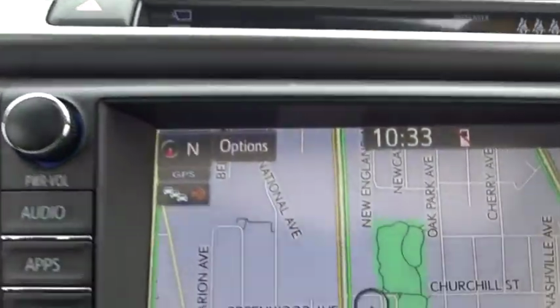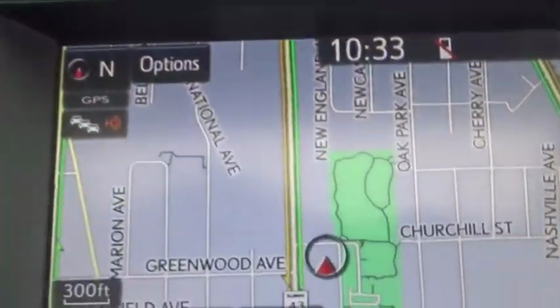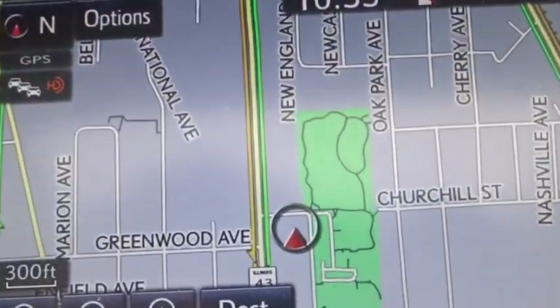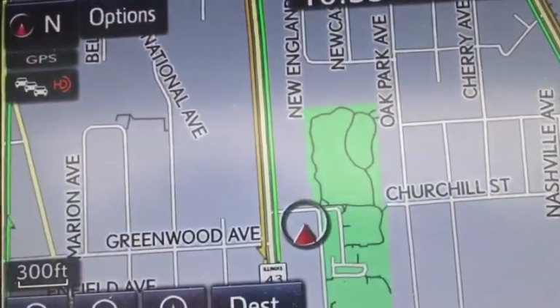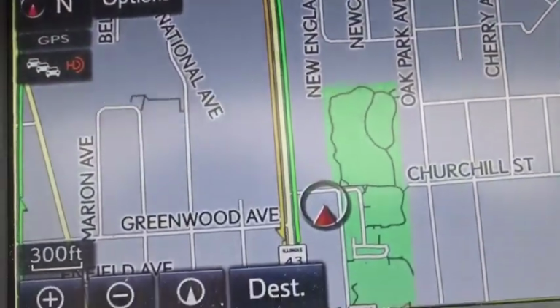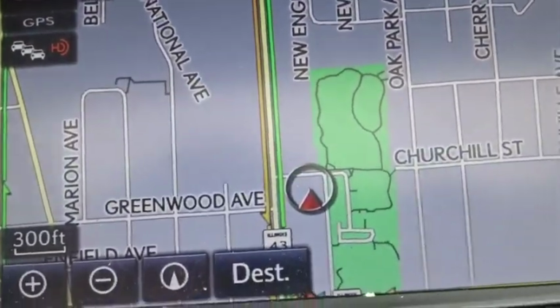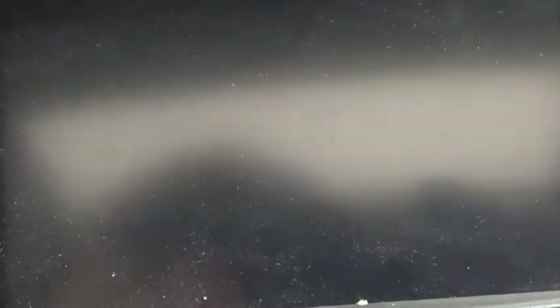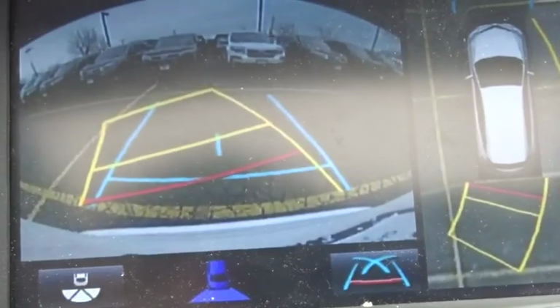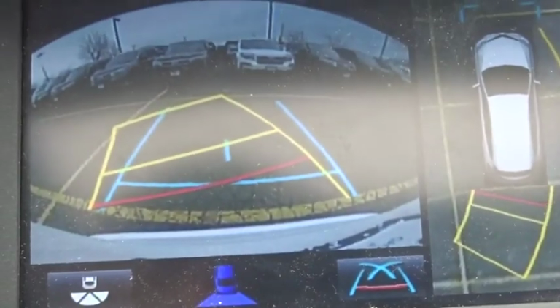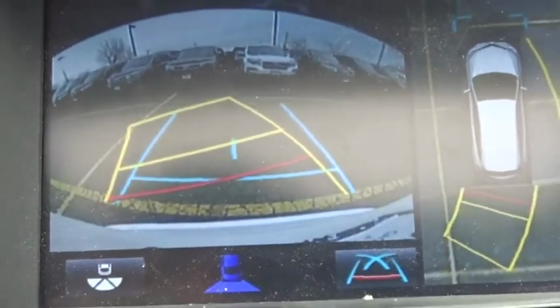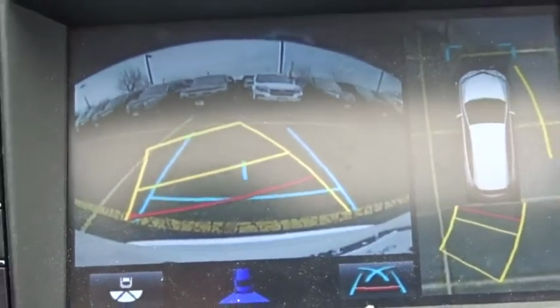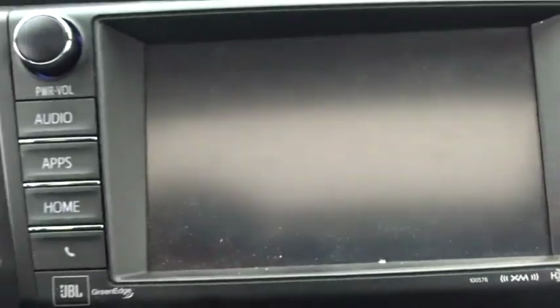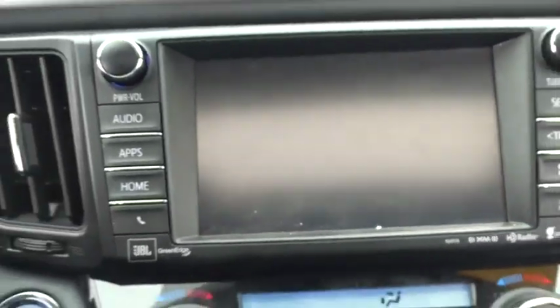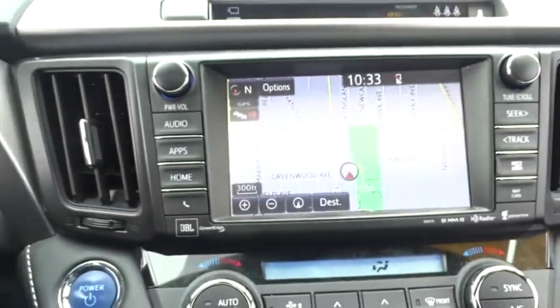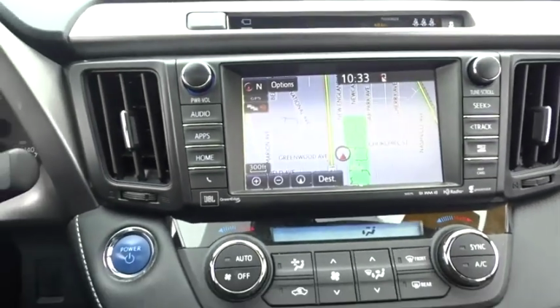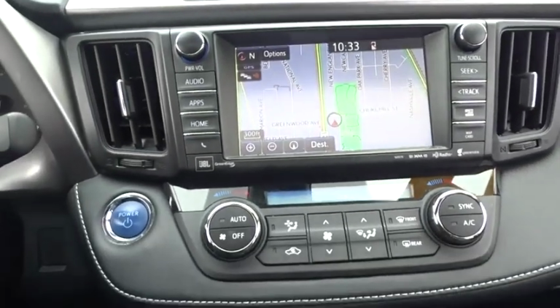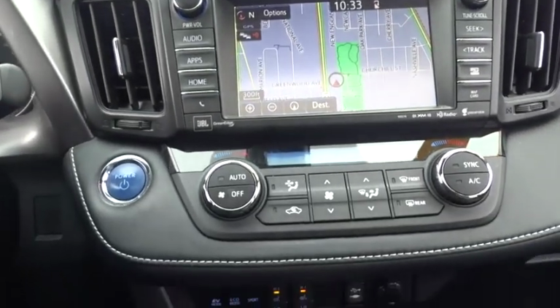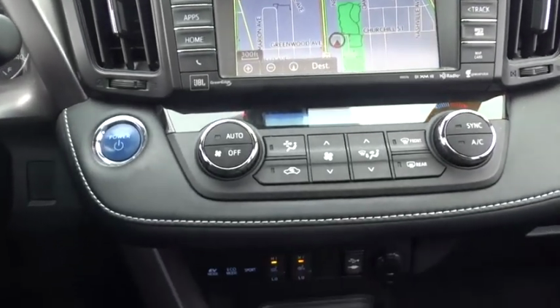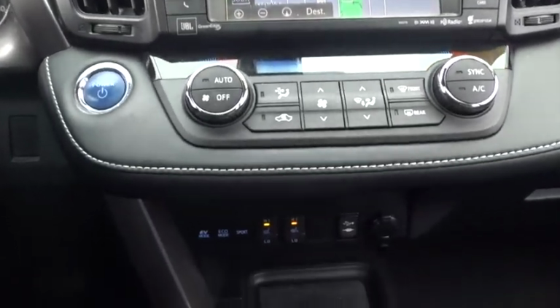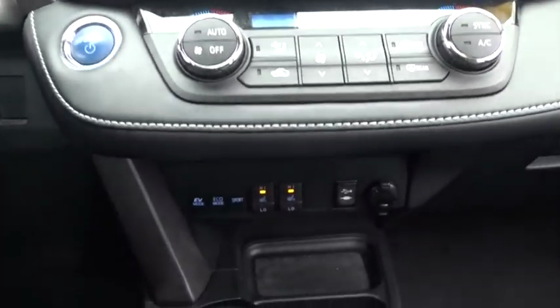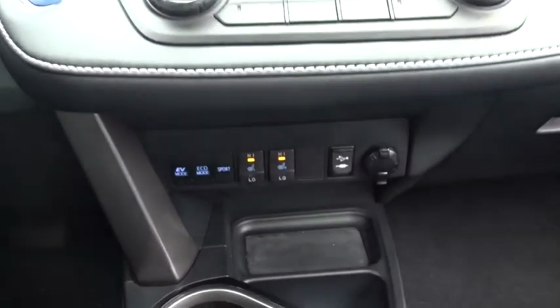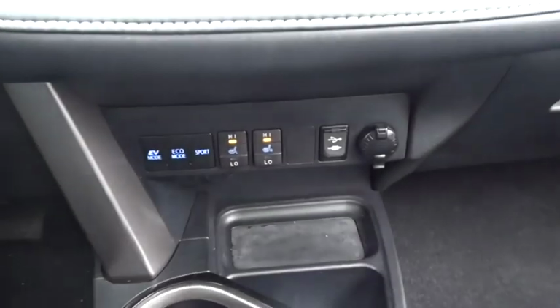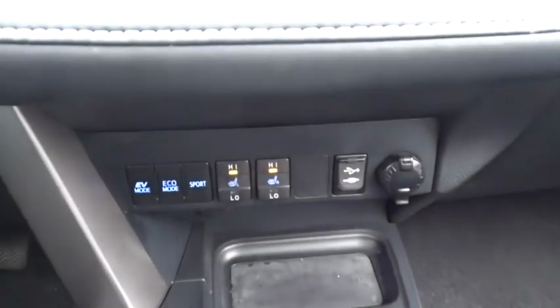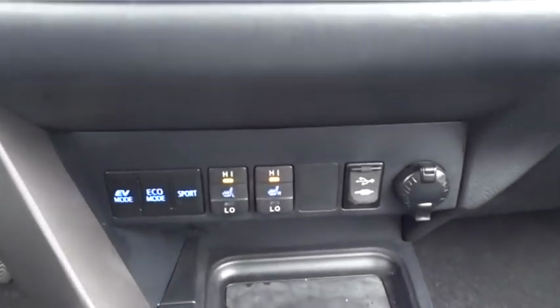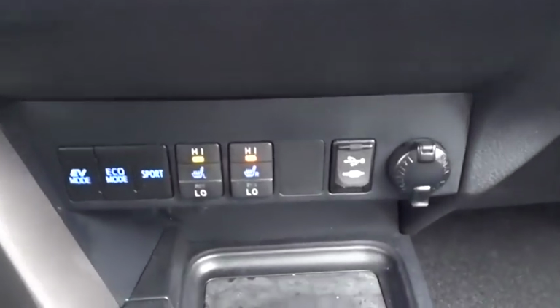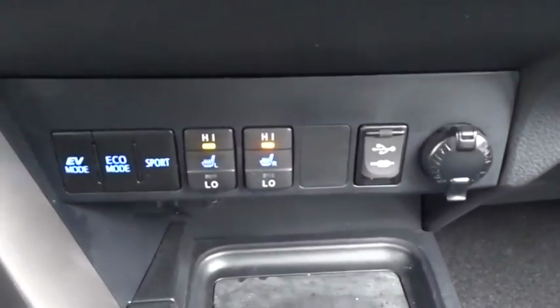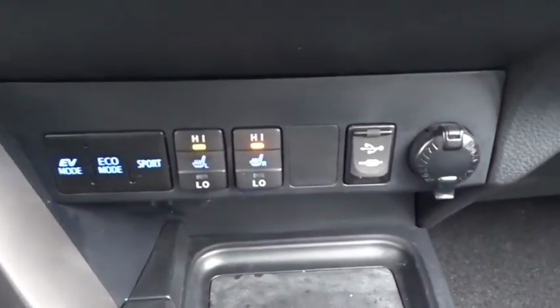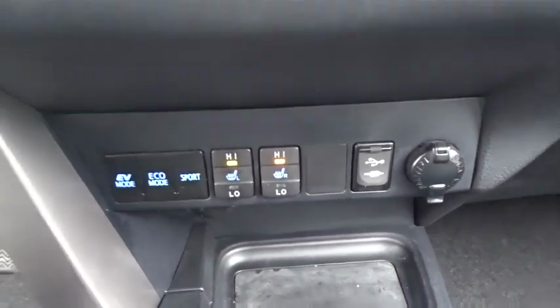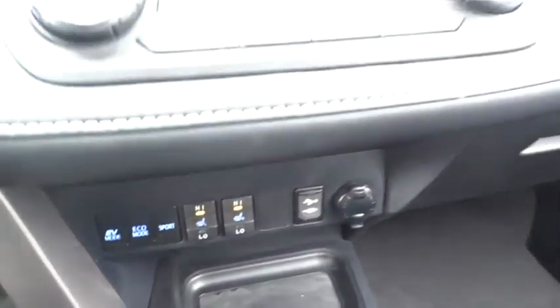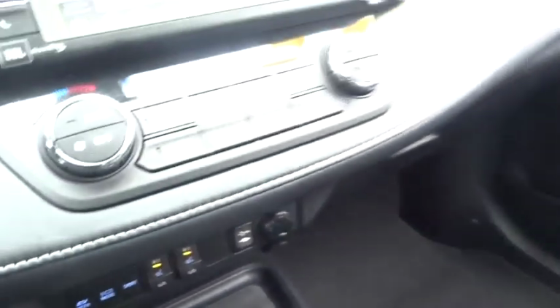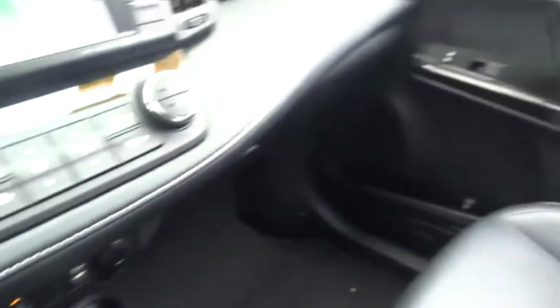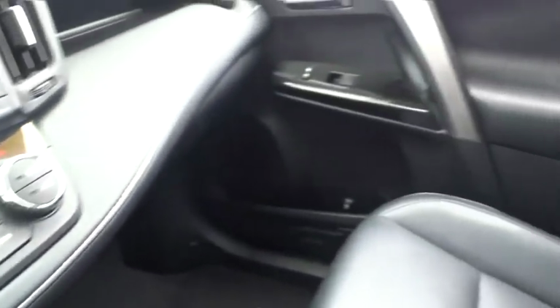Stability control, navigation system, Bluetooth, leather-wrapped steering wheel, adjustable steering wheel, power steering, keyless start, four-wheel disc brakes, auto-dimming rear-view mirror, cruise control, climate control.